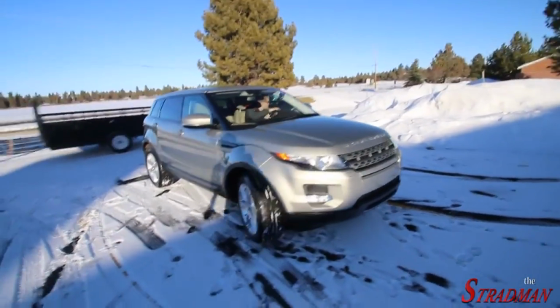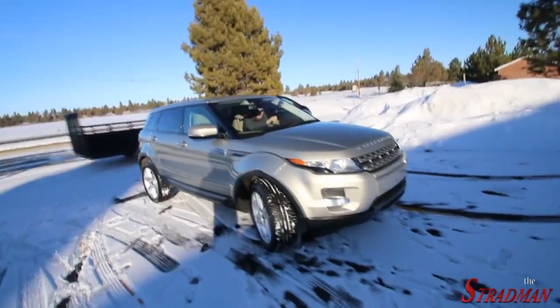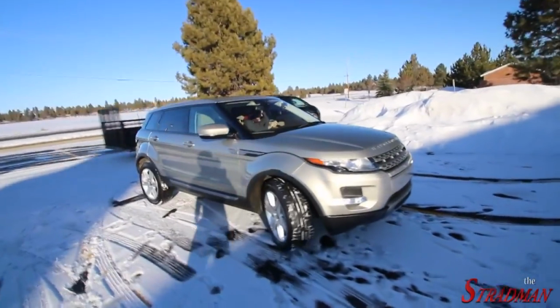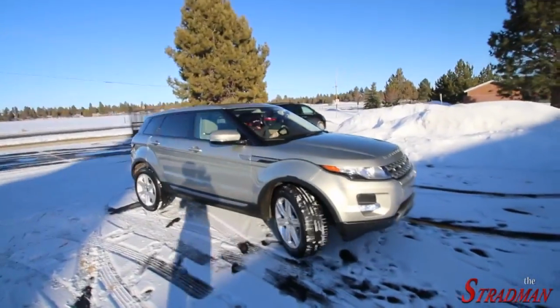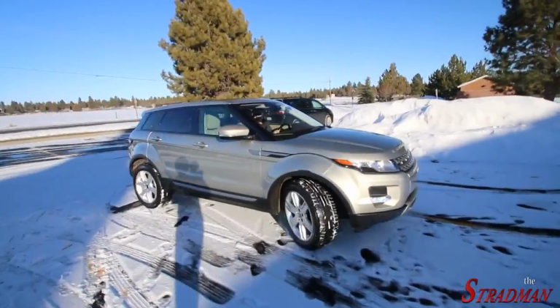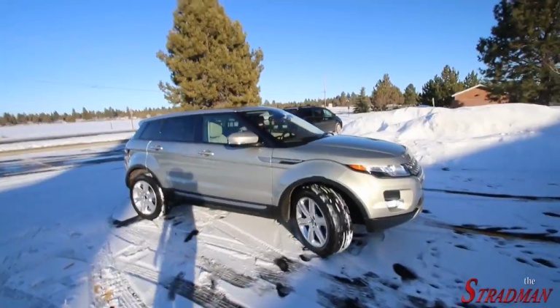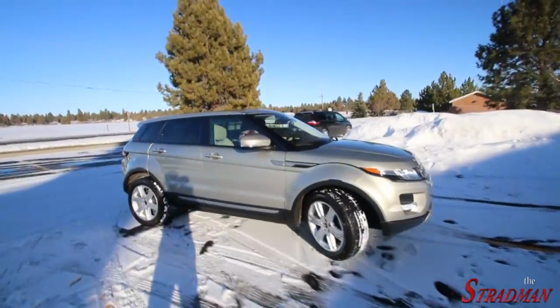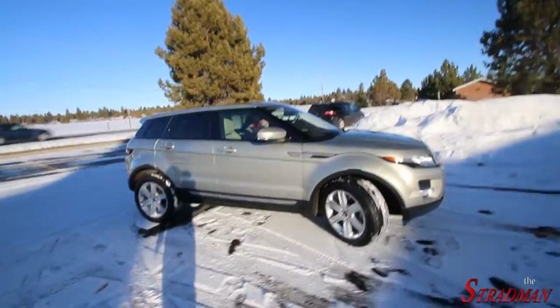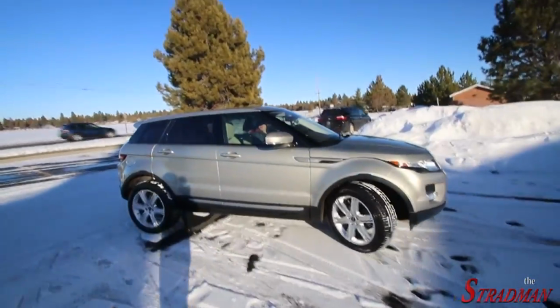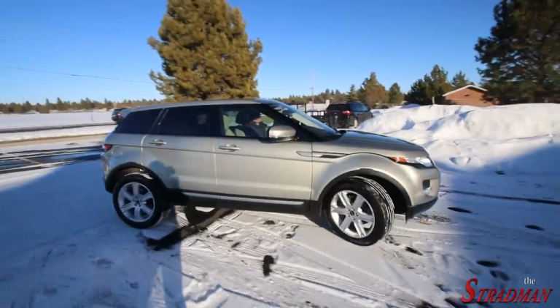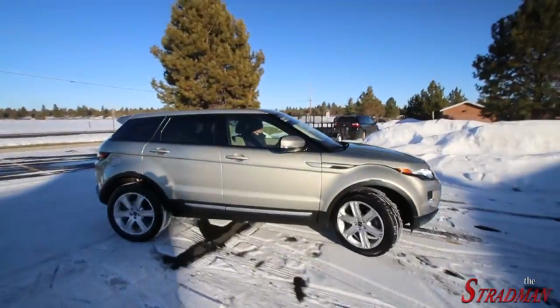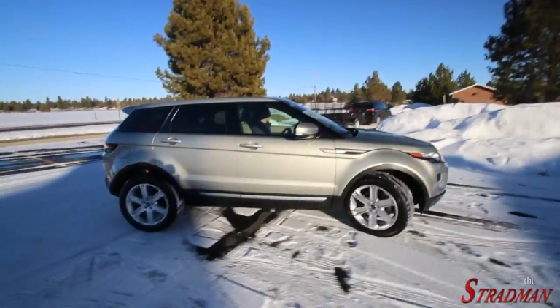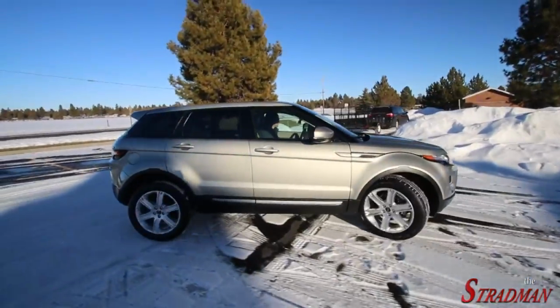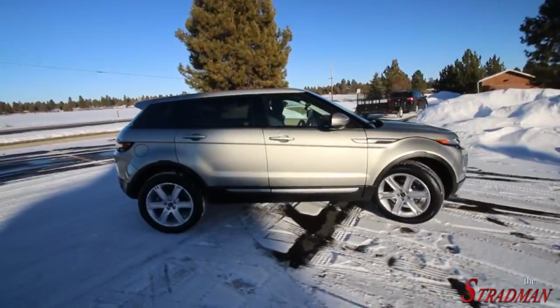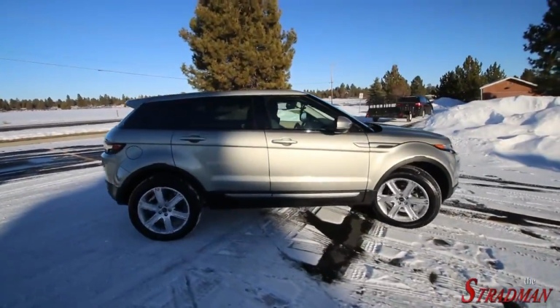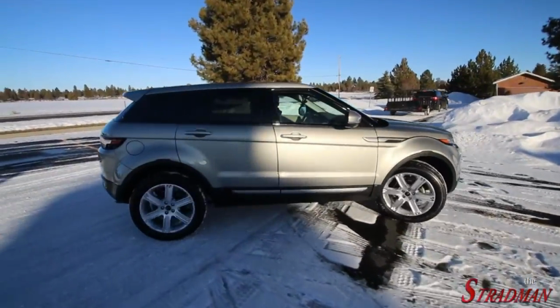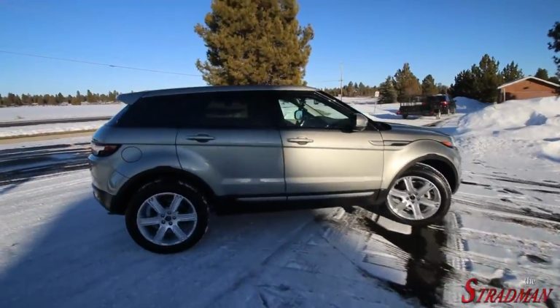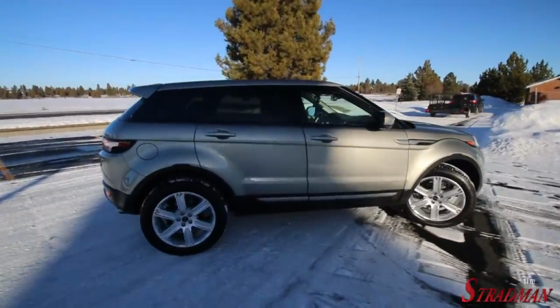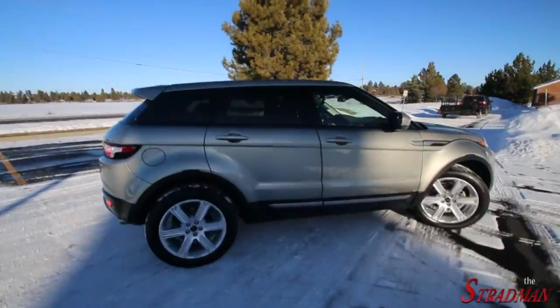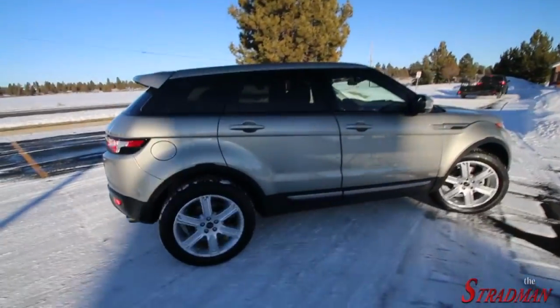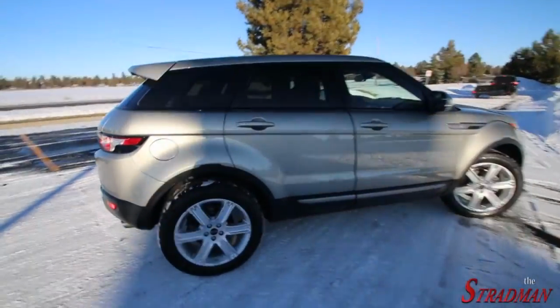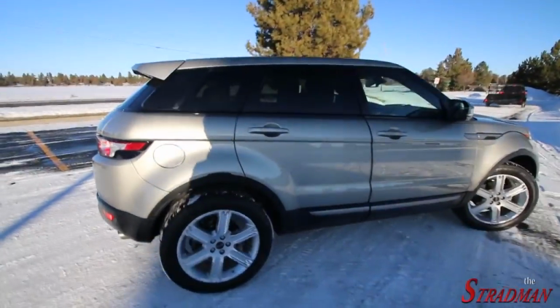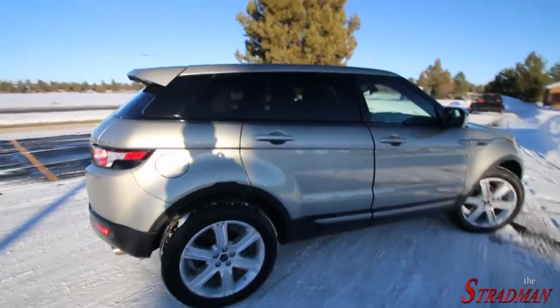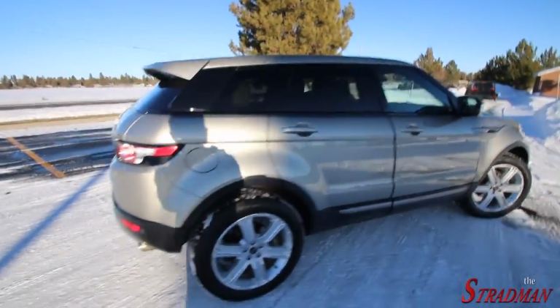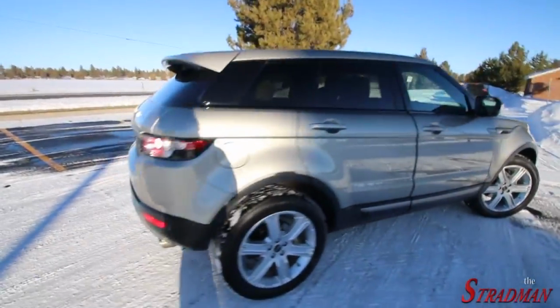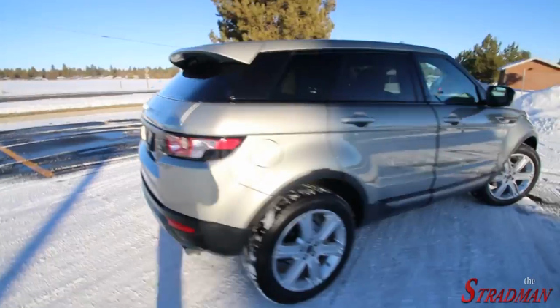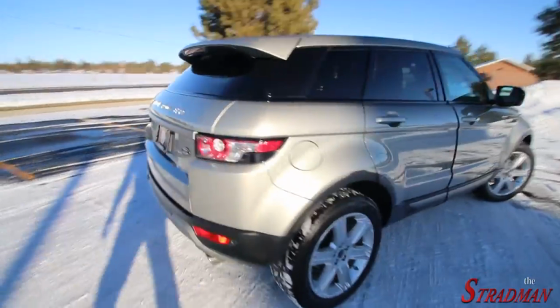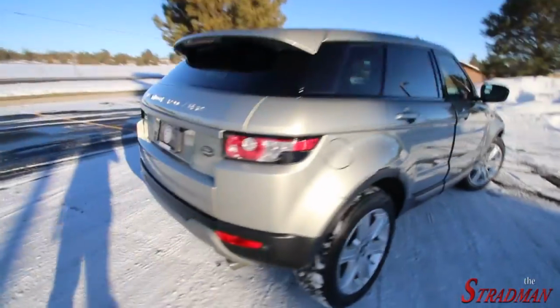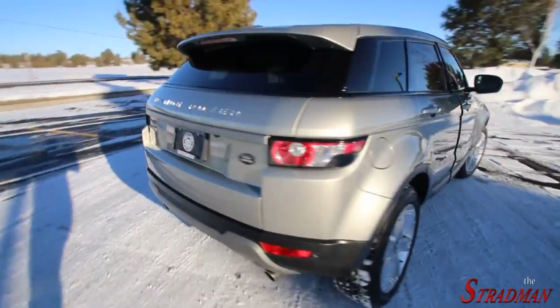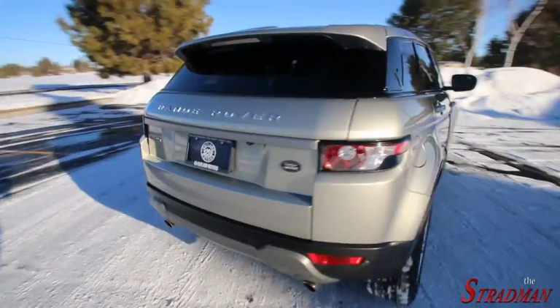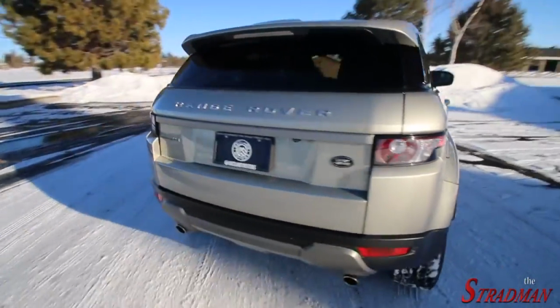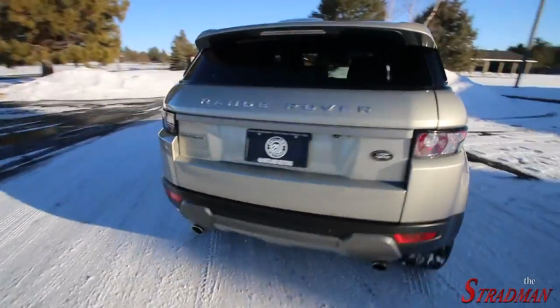Satin chrome — what do you guys think? Satin chrome purple? Could look kind of cool.